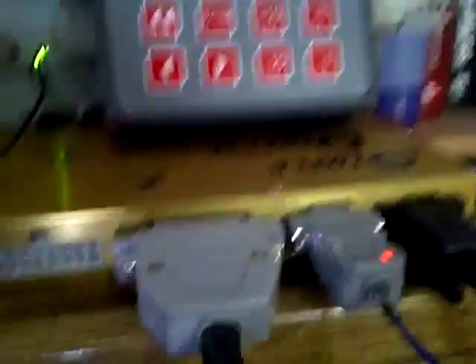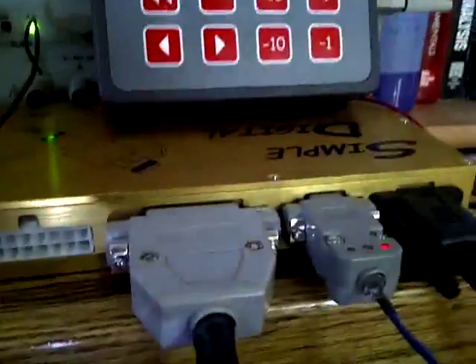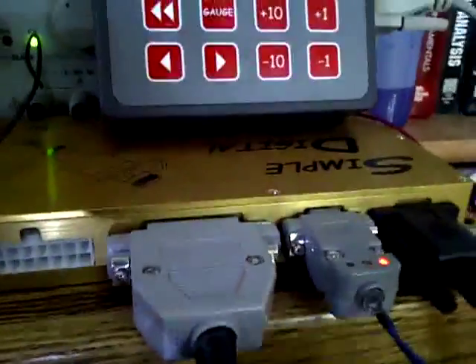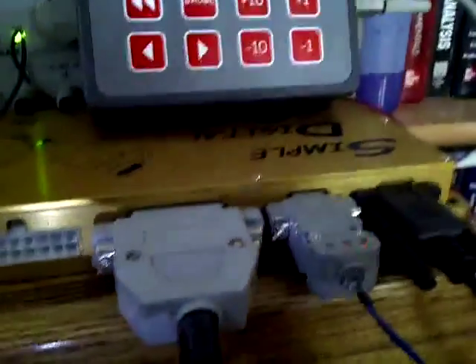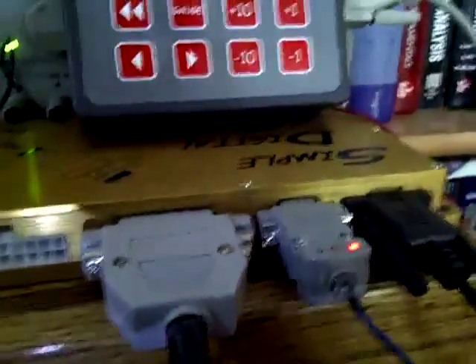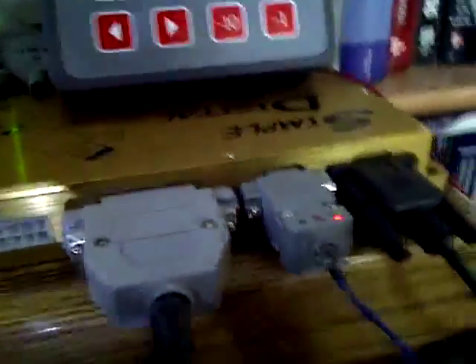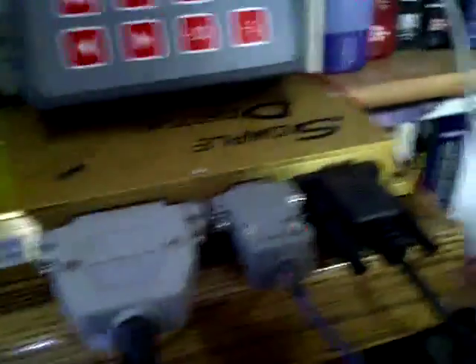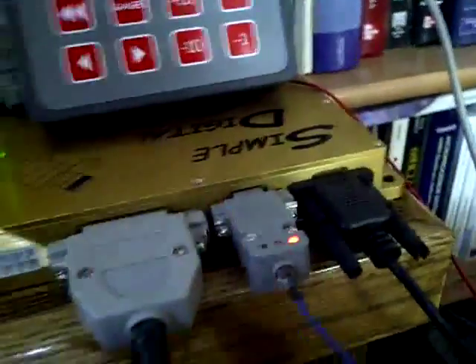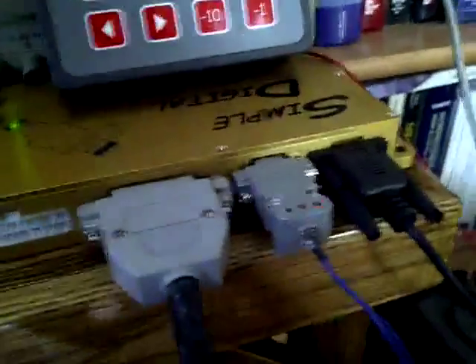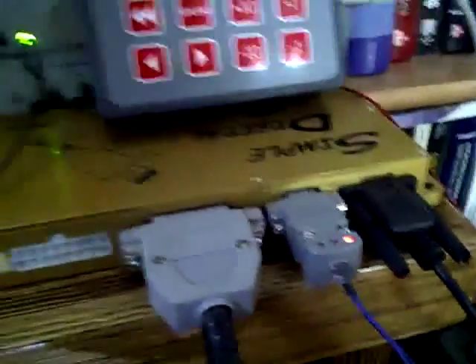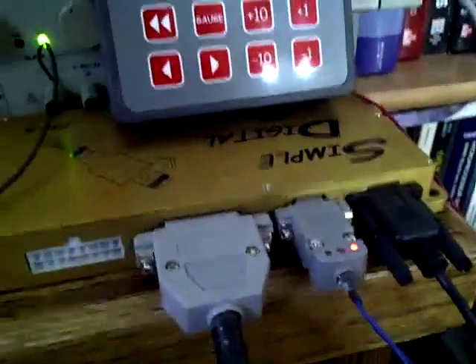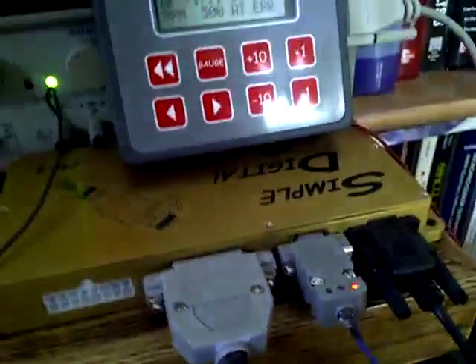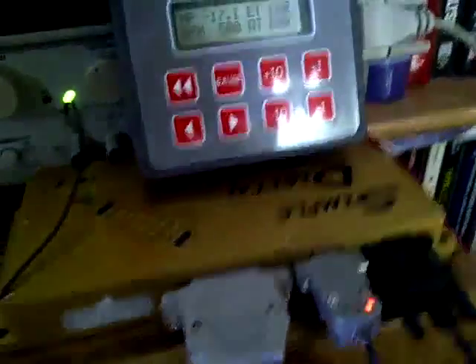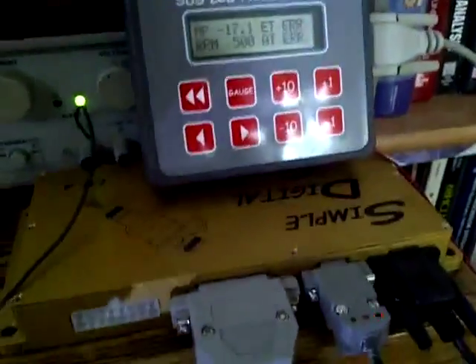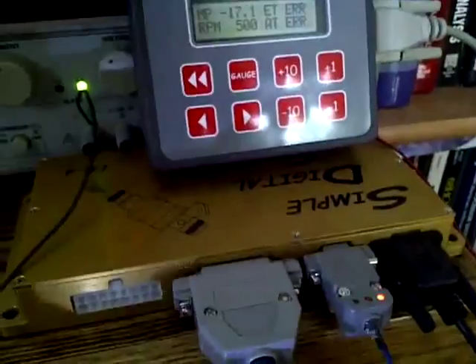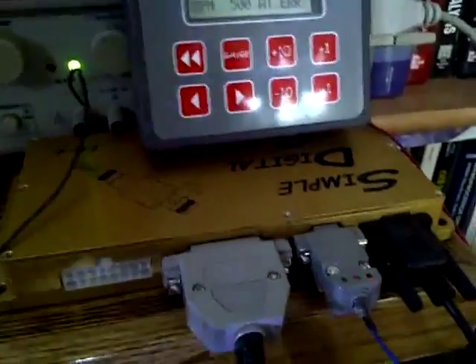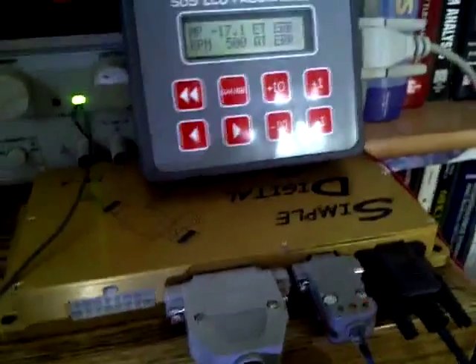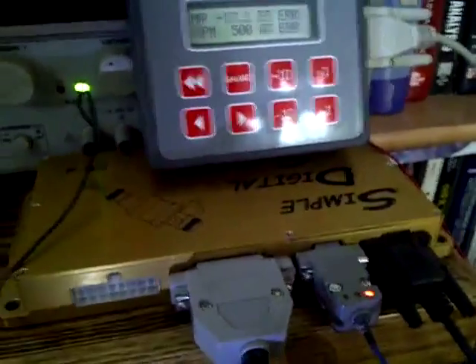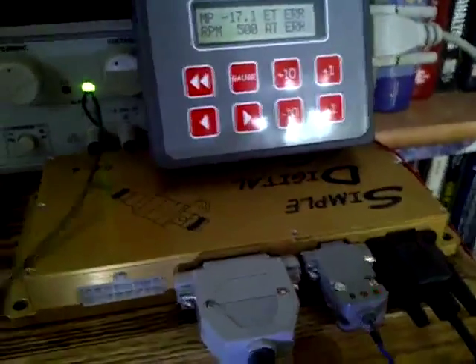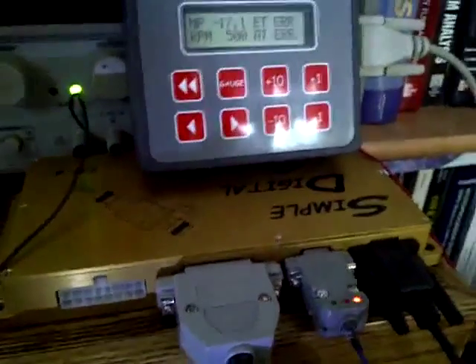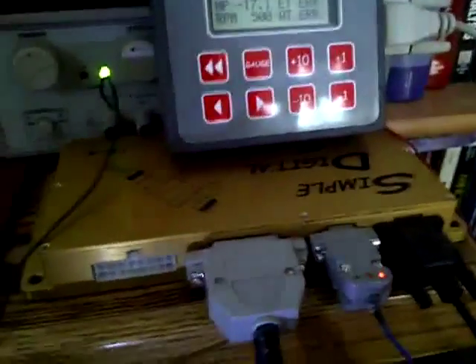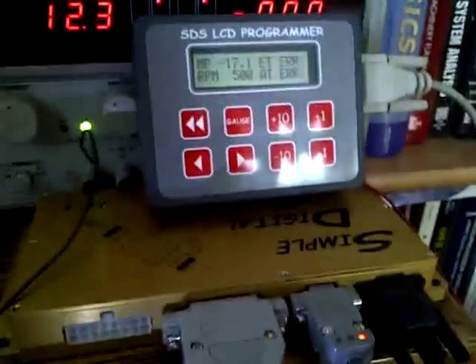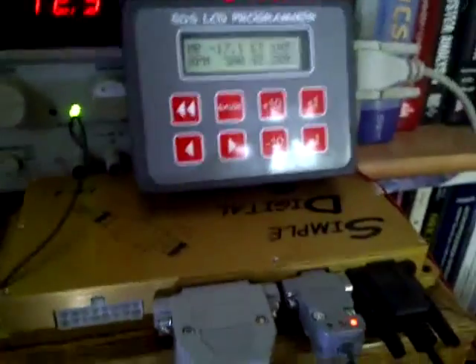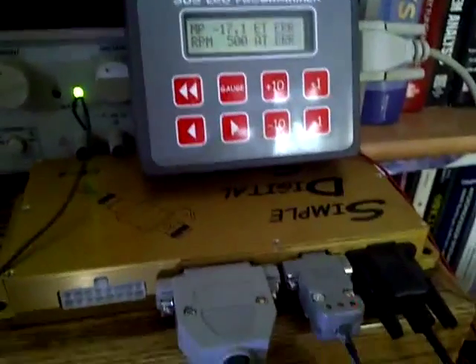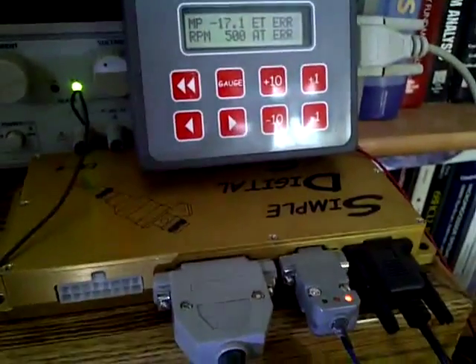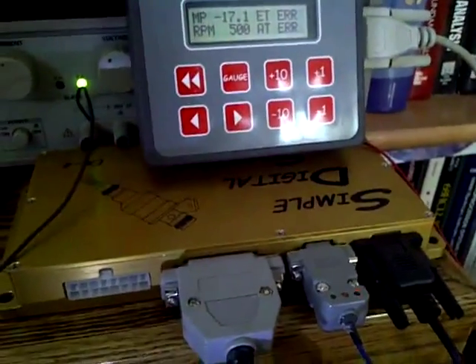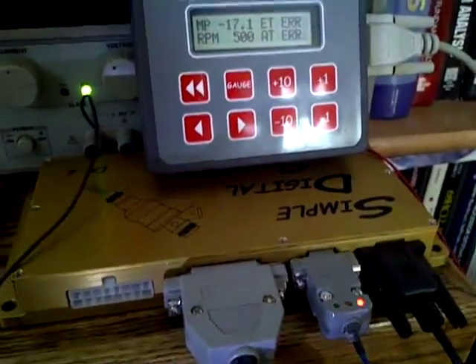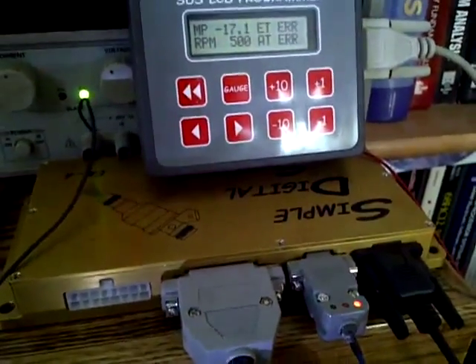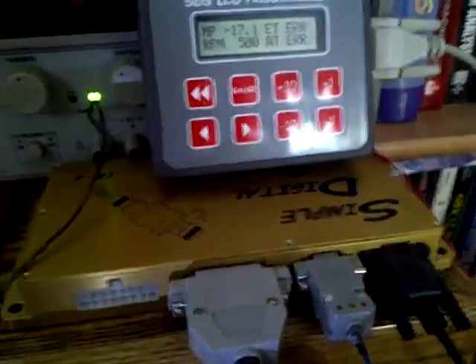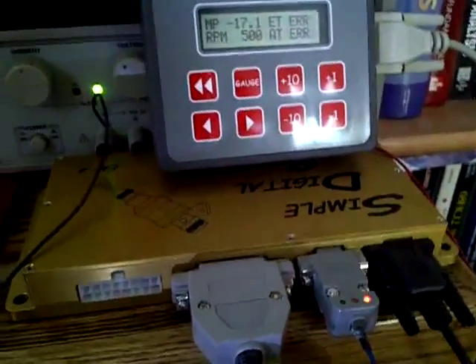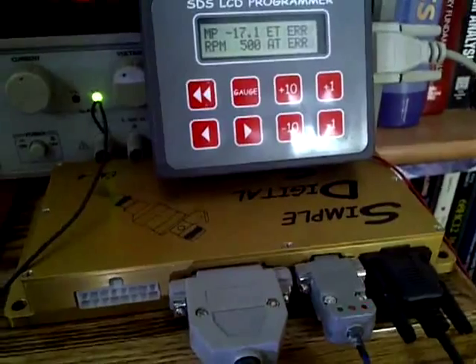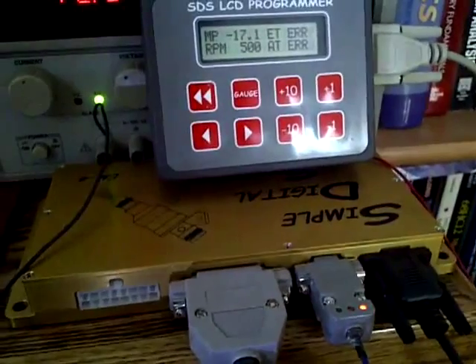That's all there is to it — it's a totally simple way of triggering your SDS using your OE variable reluctance sensor, so you don't have to make a trigger mount or anything. Pretty simple.